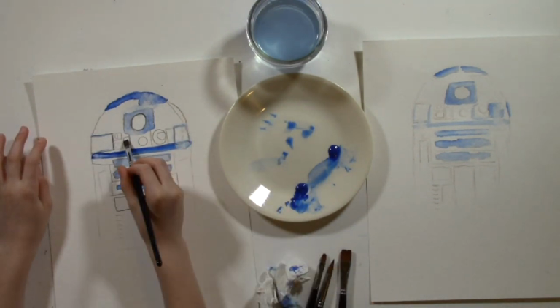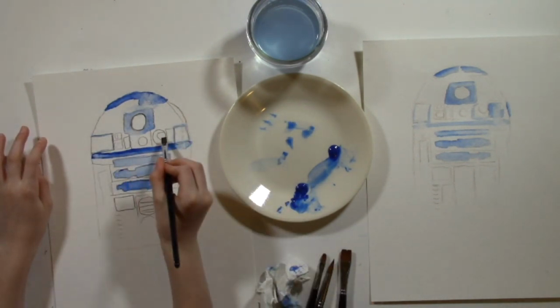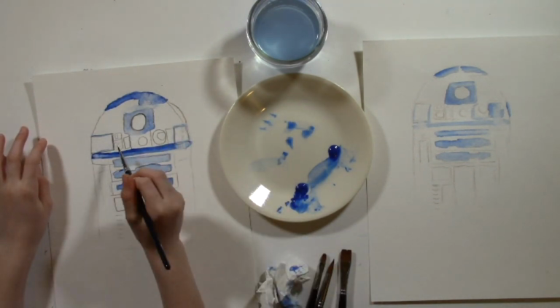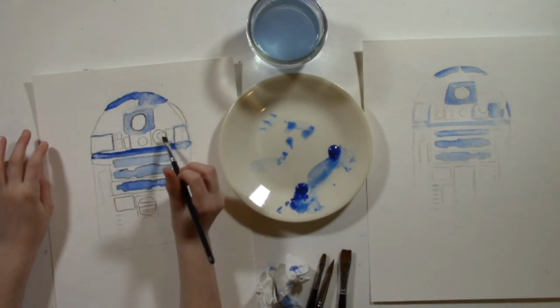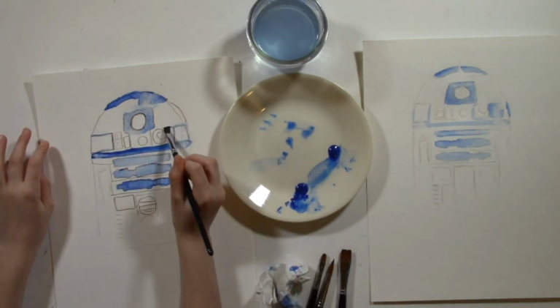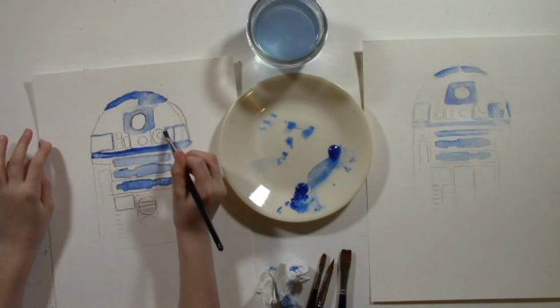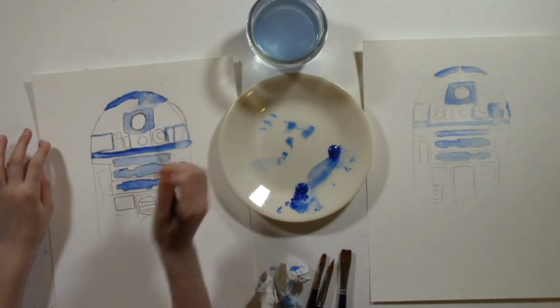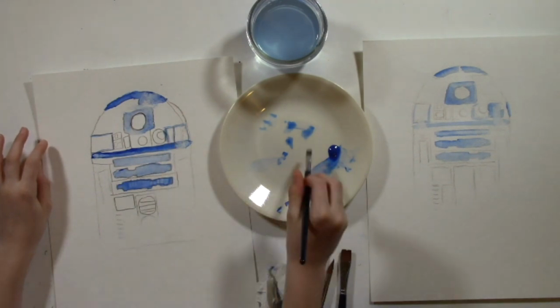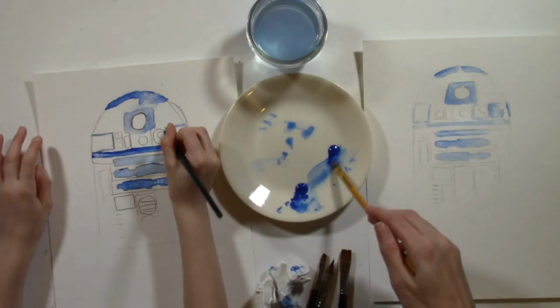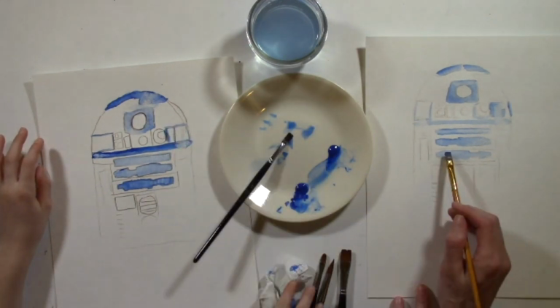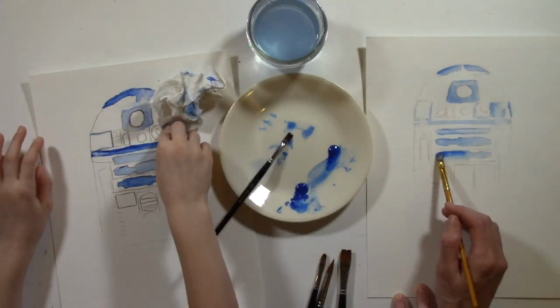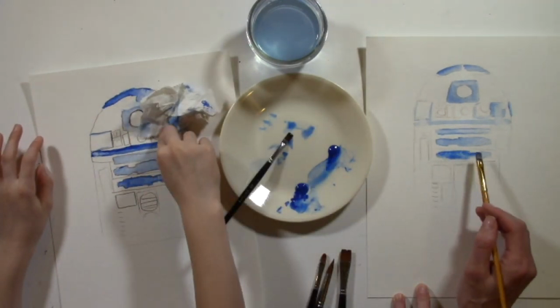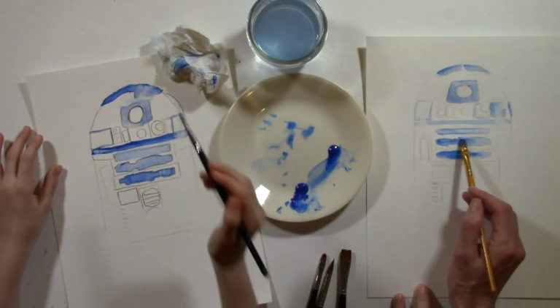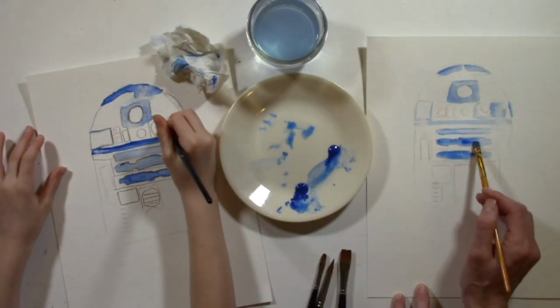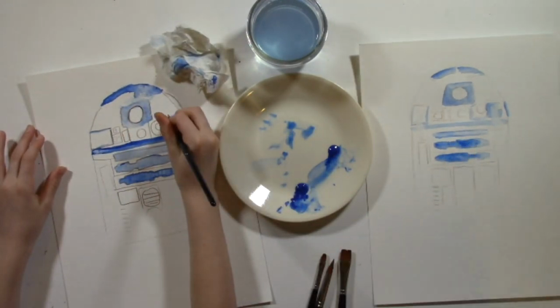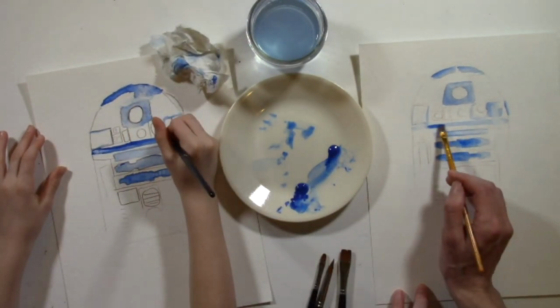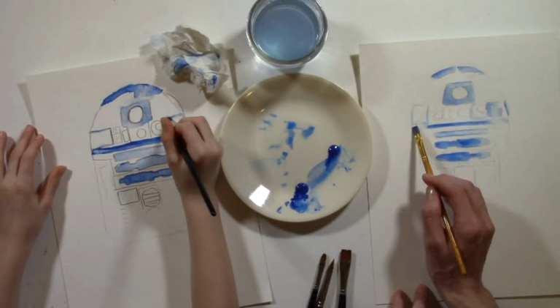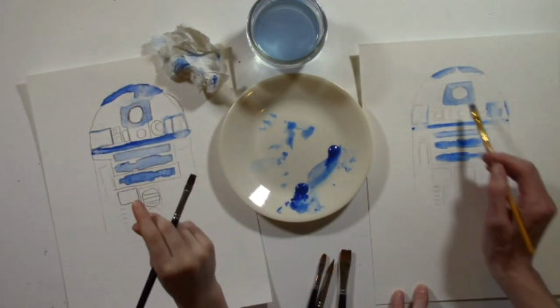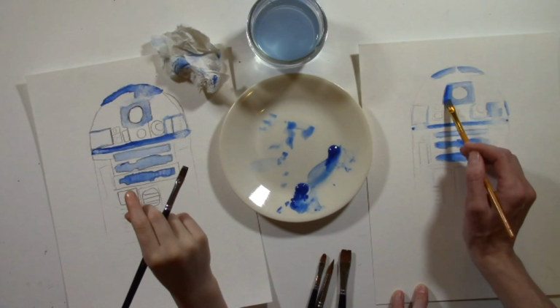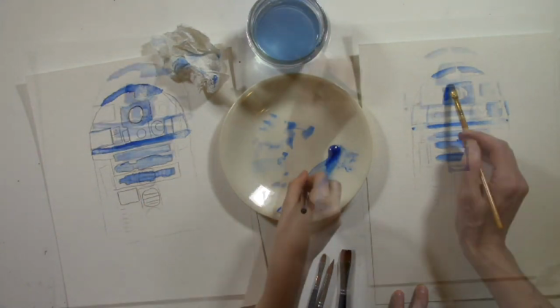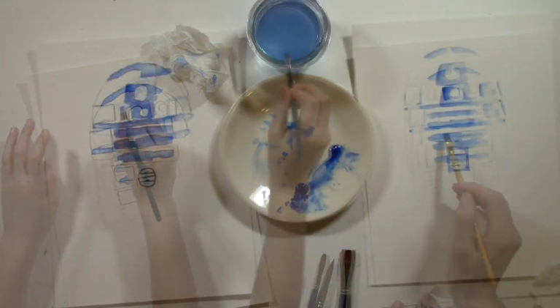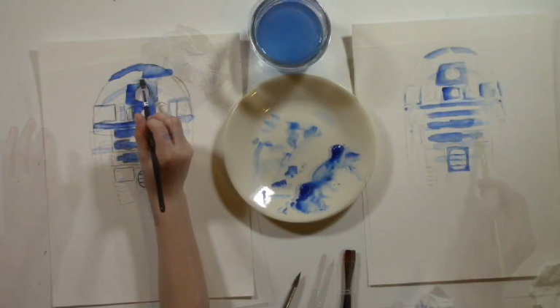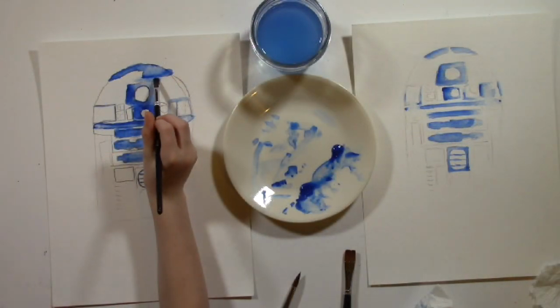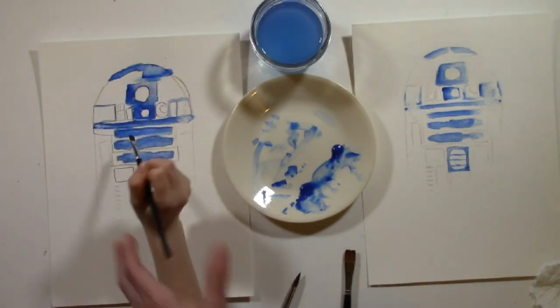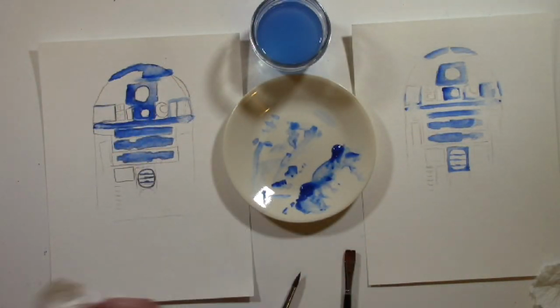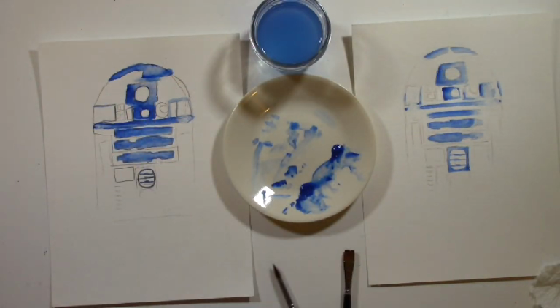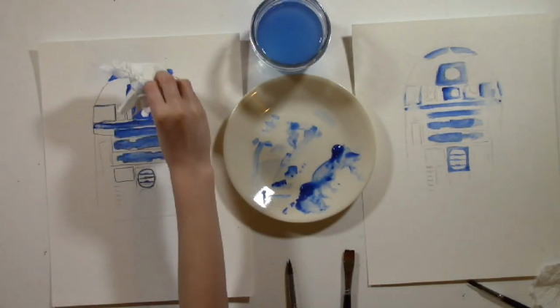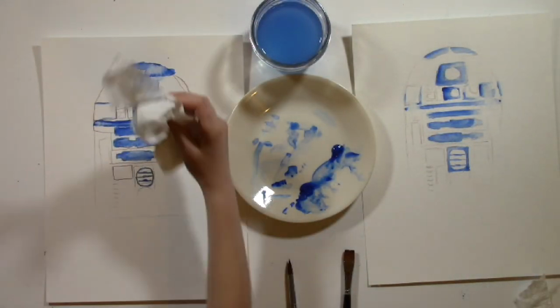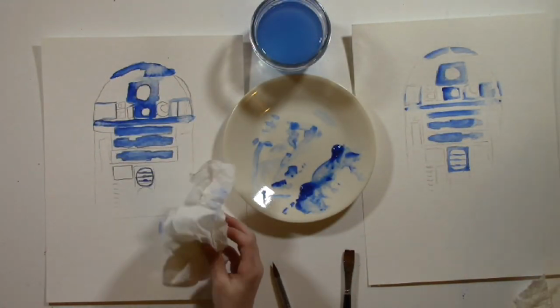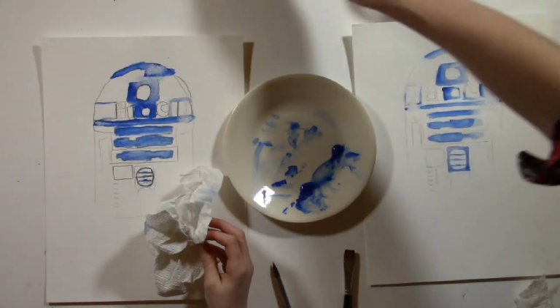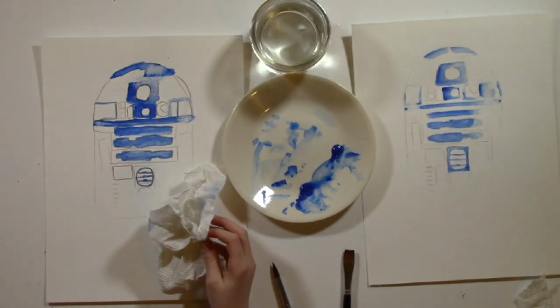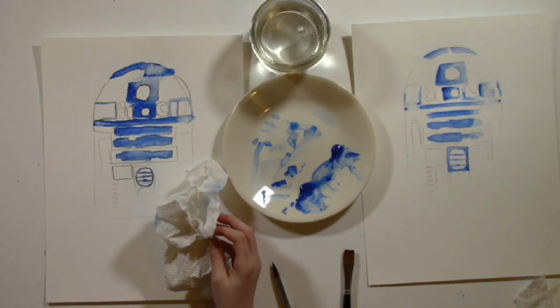Wherever there is water, your paint will go. As long as you leave the white areas dry, color won't get on them. Be sure to keep your arm and hand off of the wet sections or they will smear.